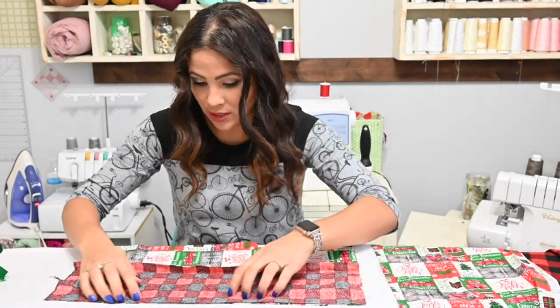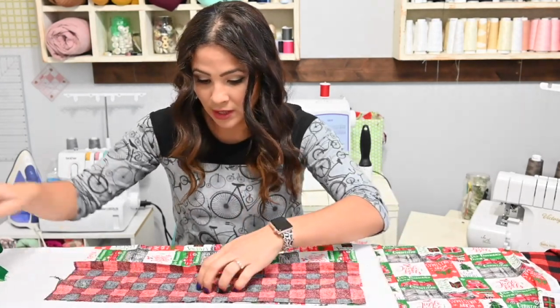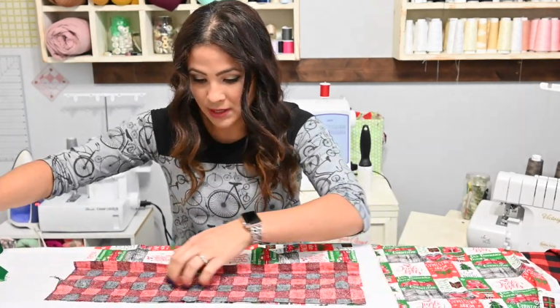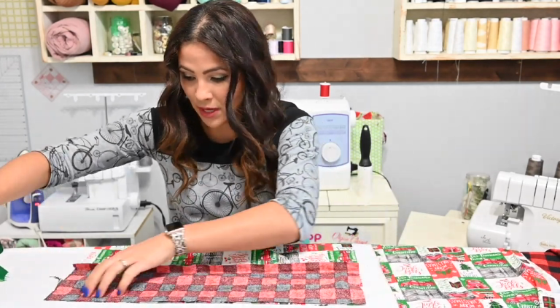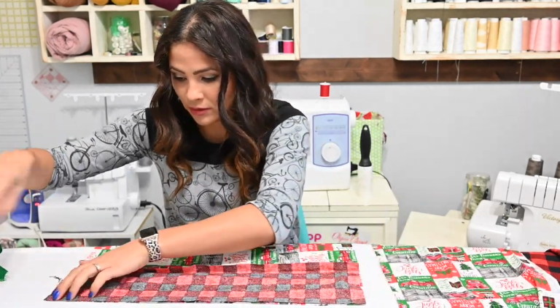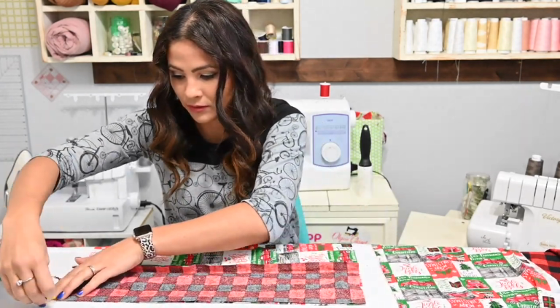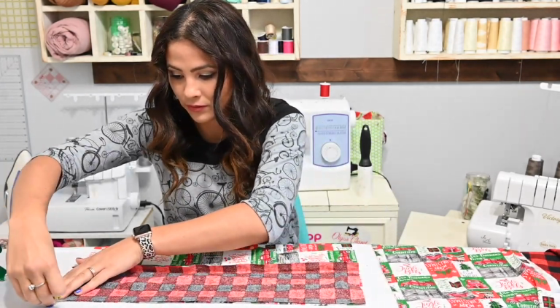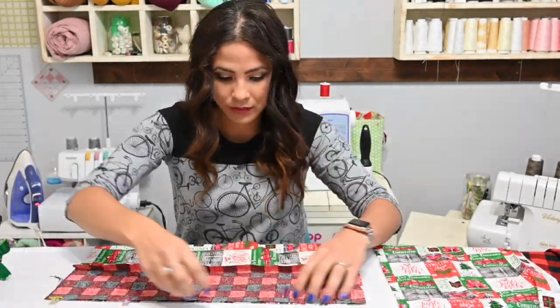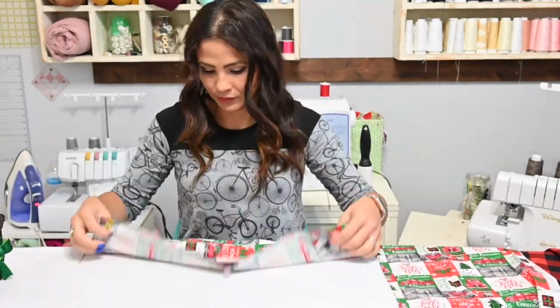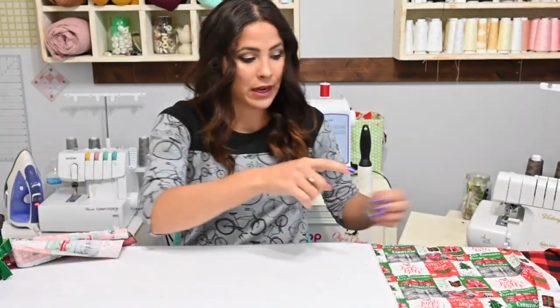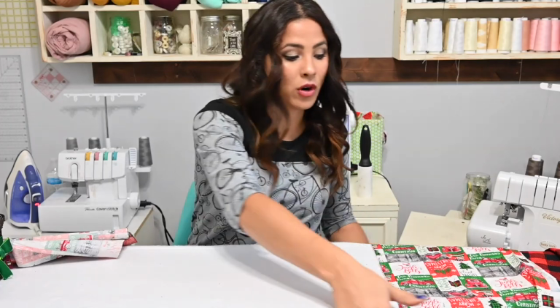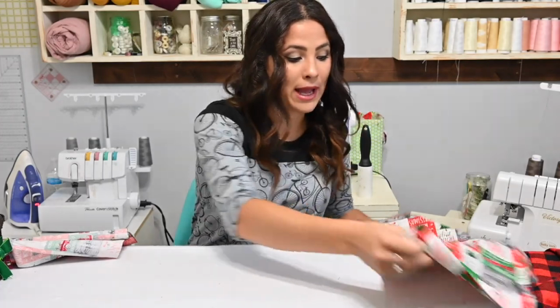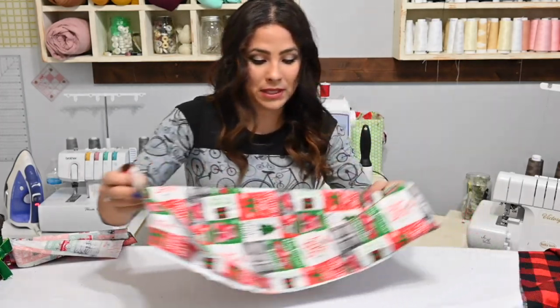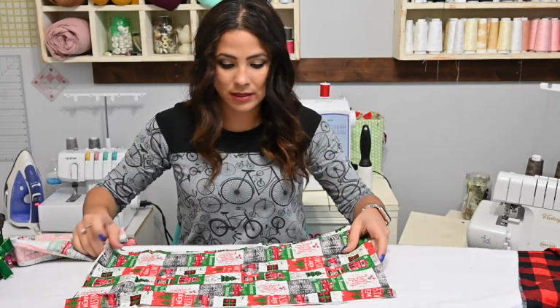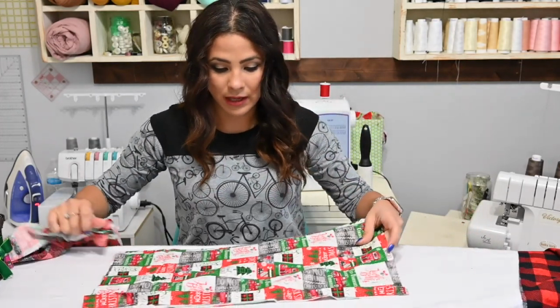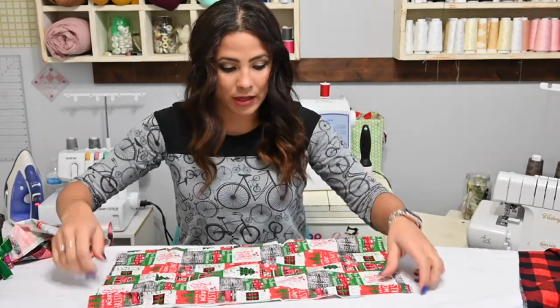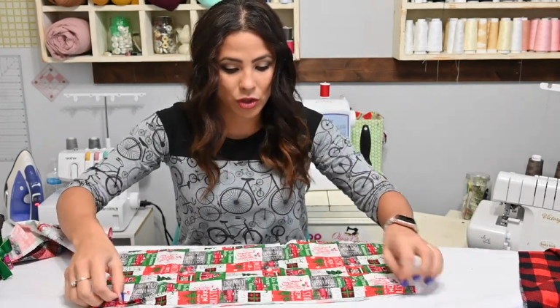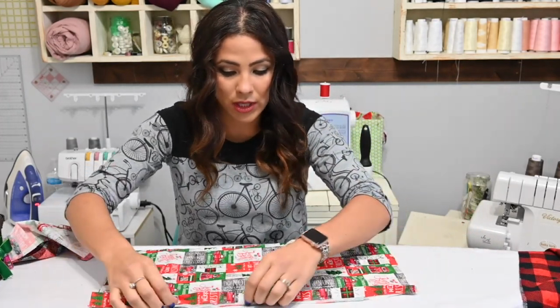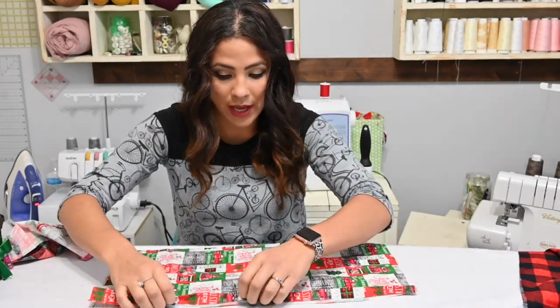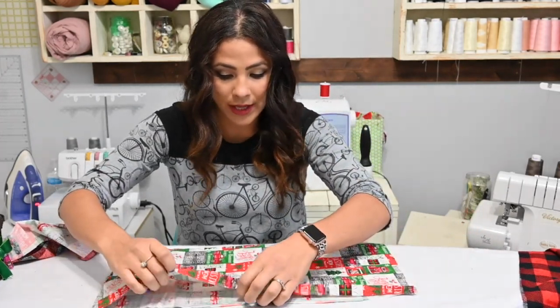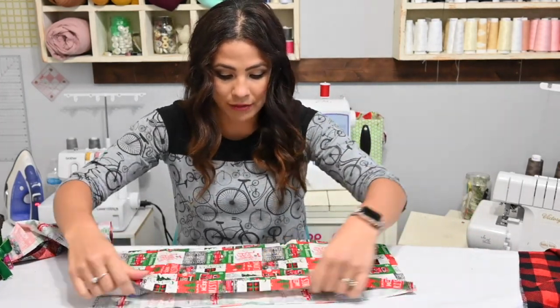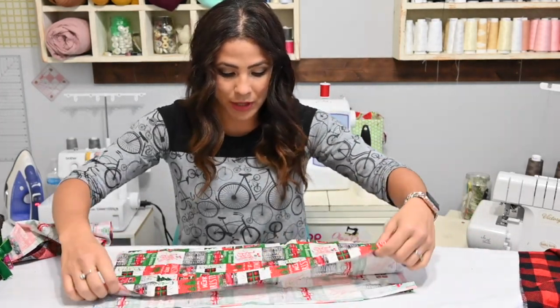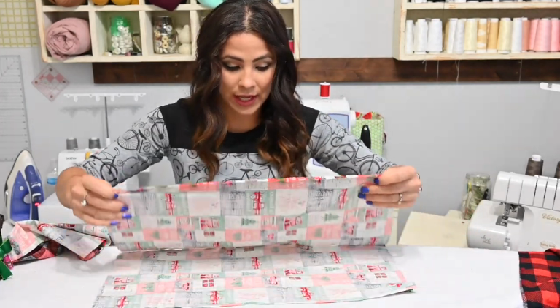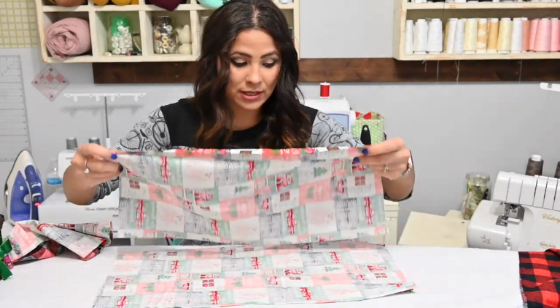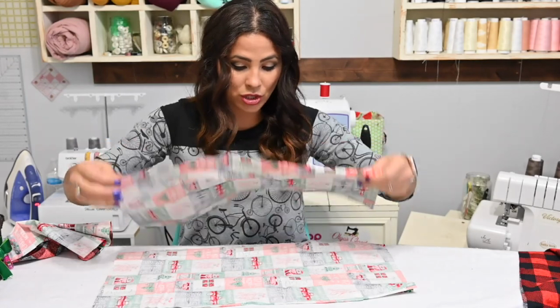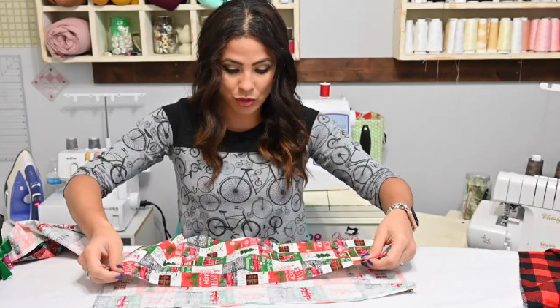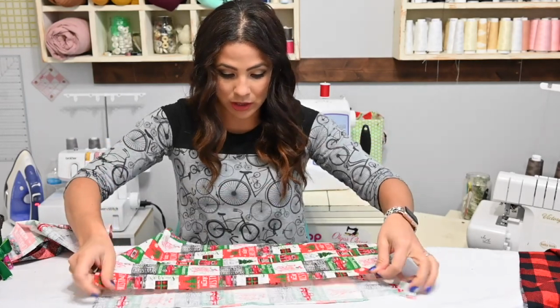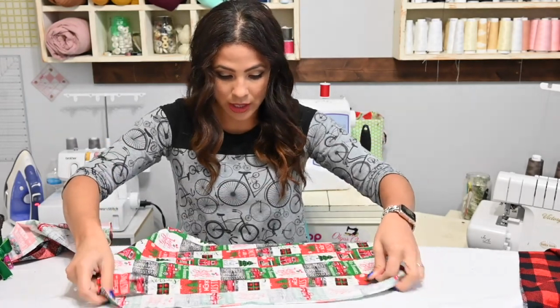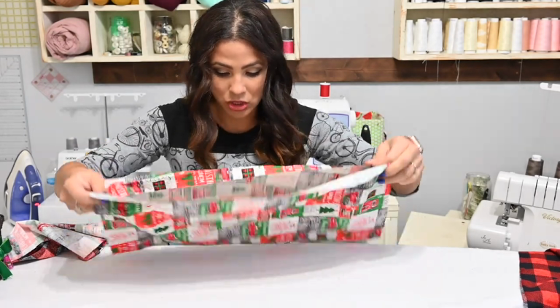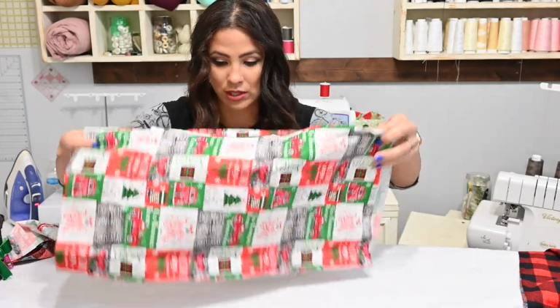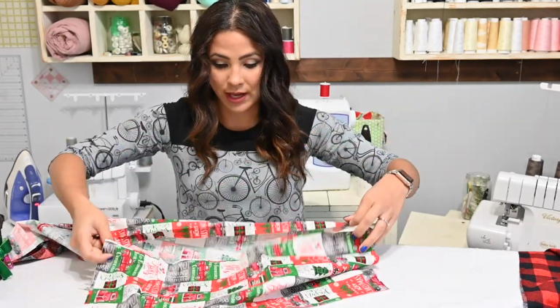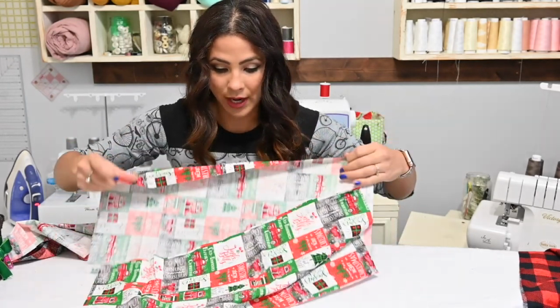This is for the front one, which is a solid piece in the middle. Now for the back pieces, if you're using a fabric that is directional, you want to look and make sure that you've got it right.